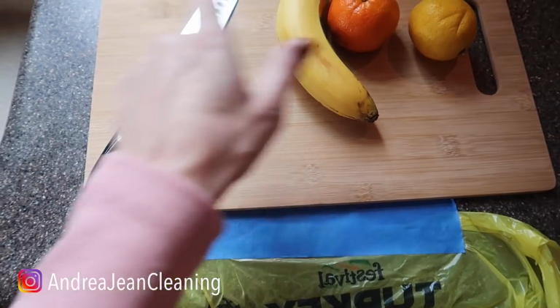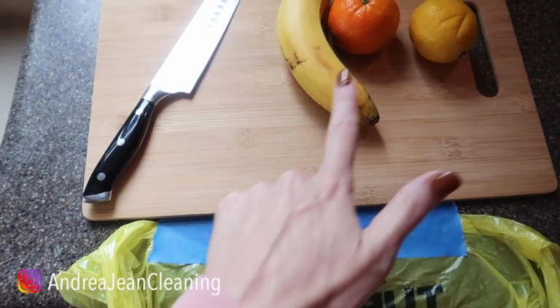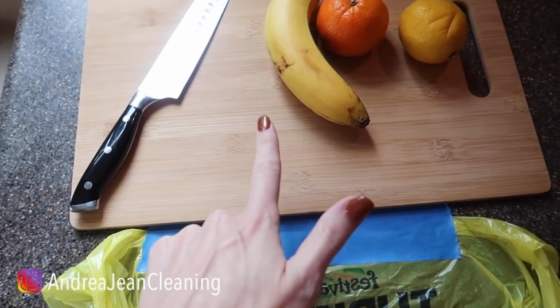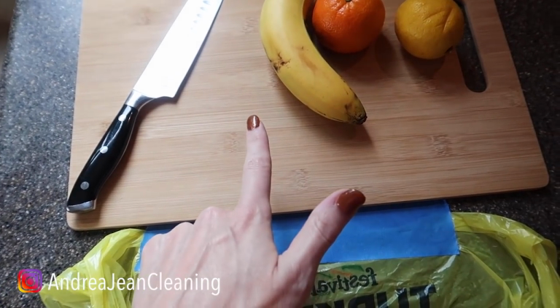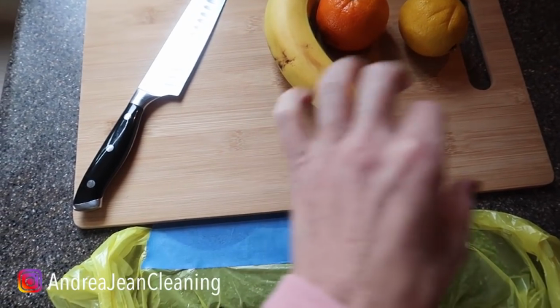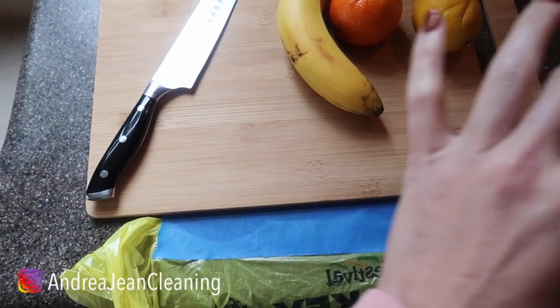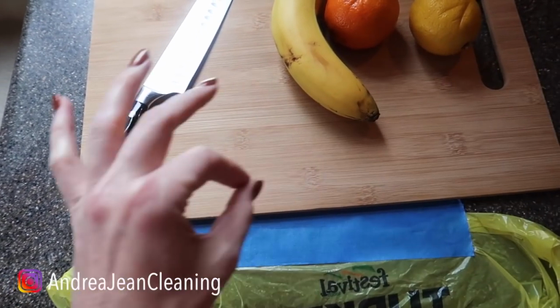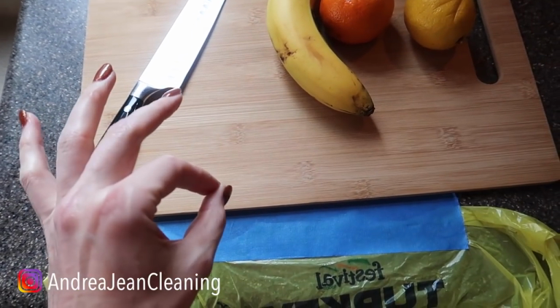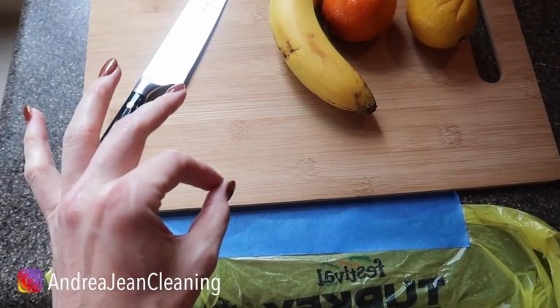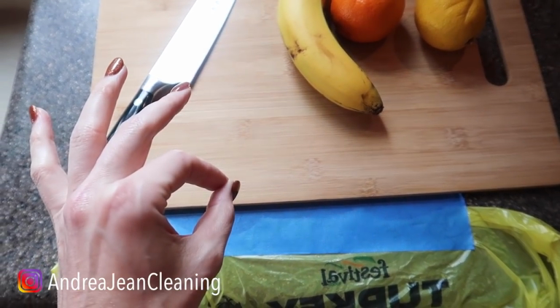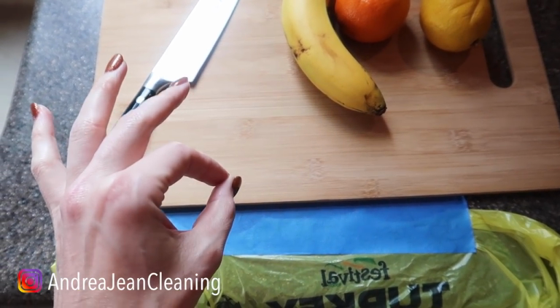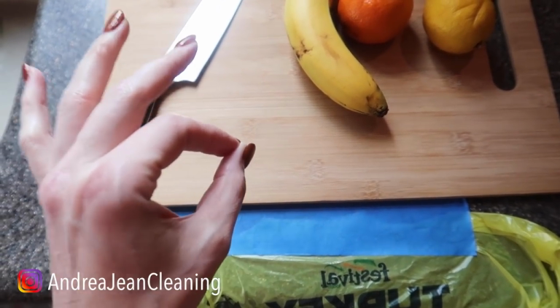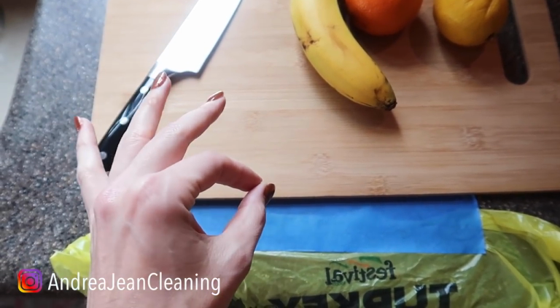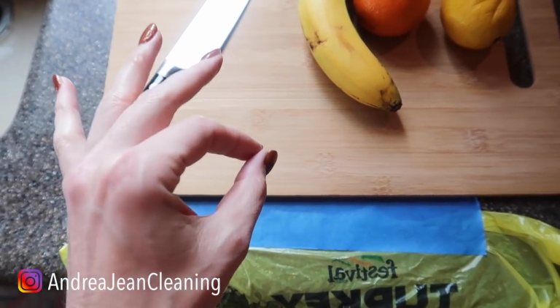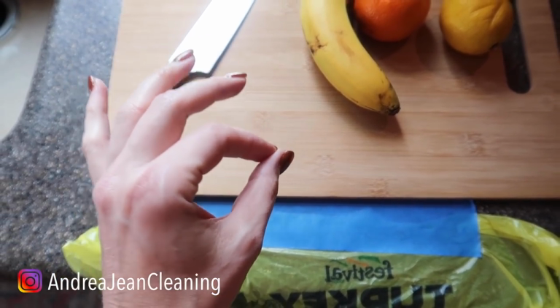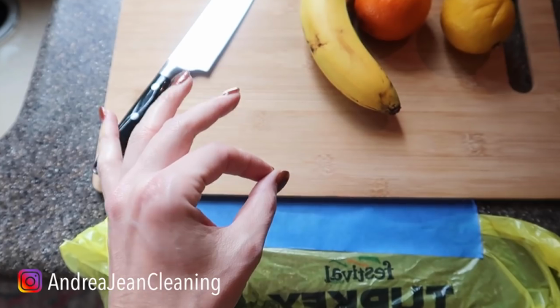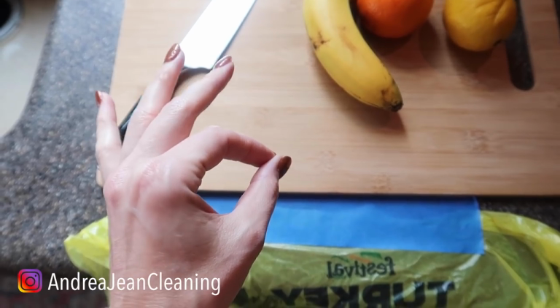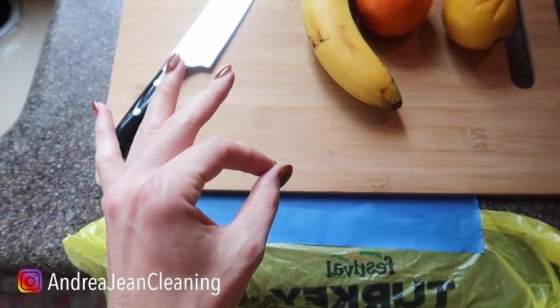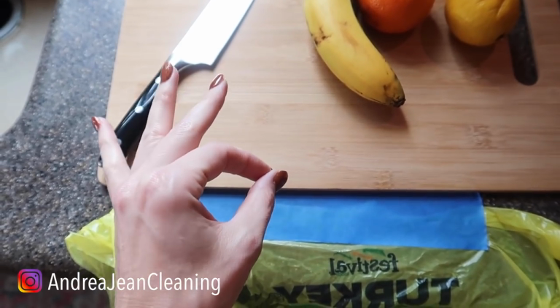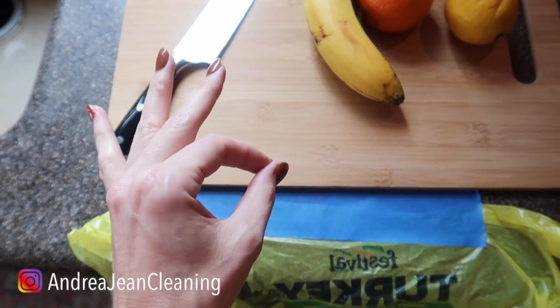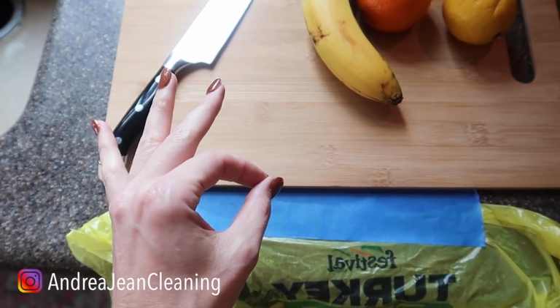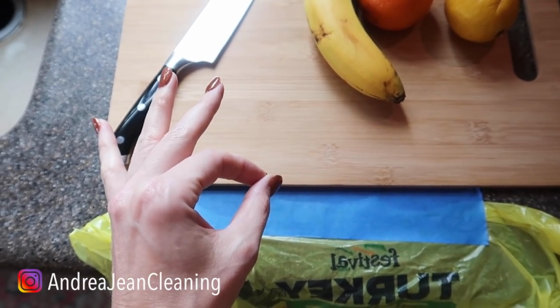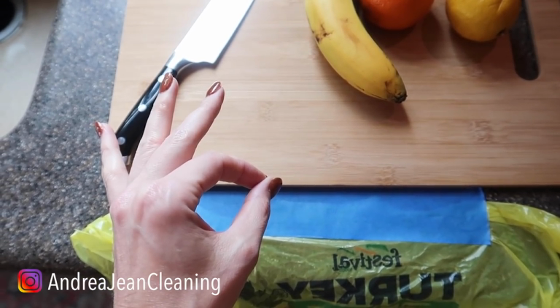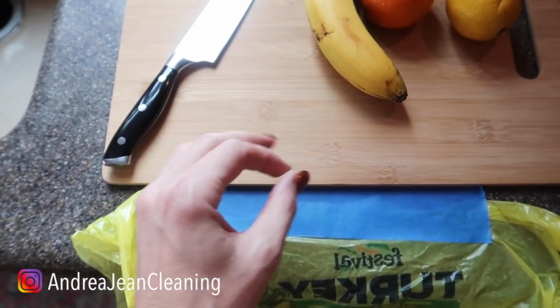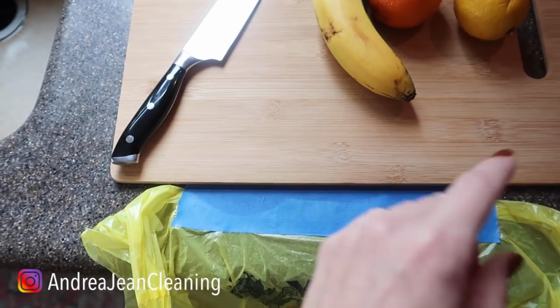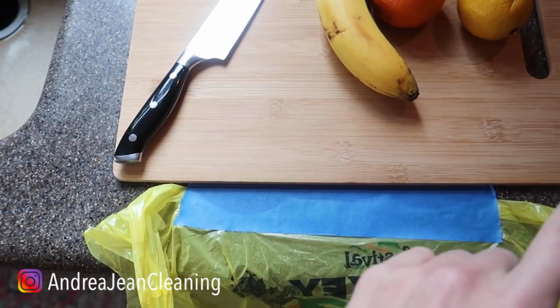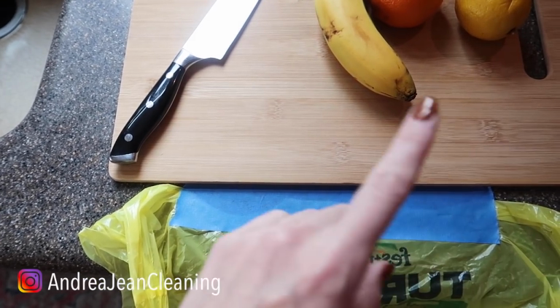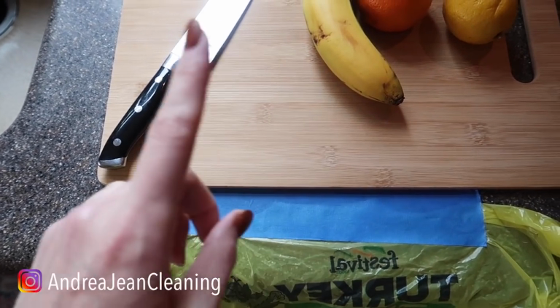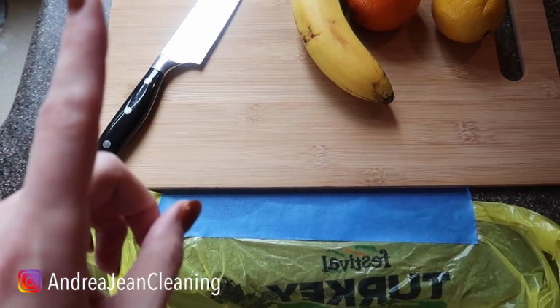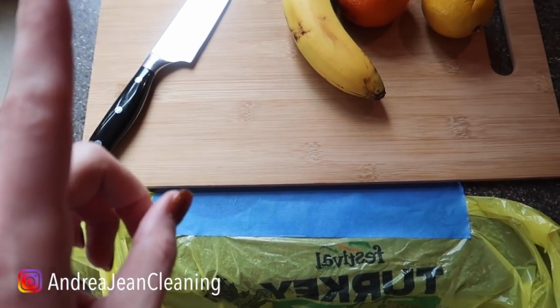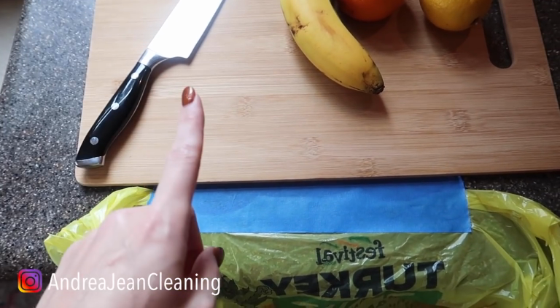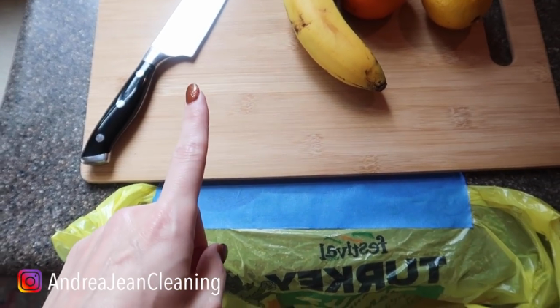Welcome back to Androgen Cleaning and Life Hacks. Today I have 10 blue tape hacks for you, and I bet you don't know at least one of them.